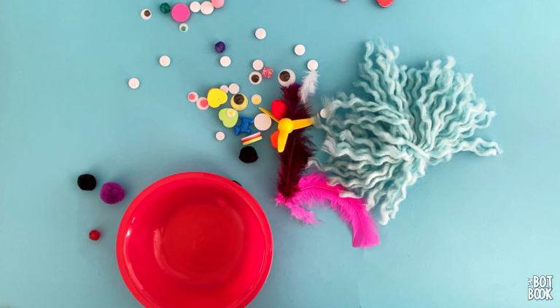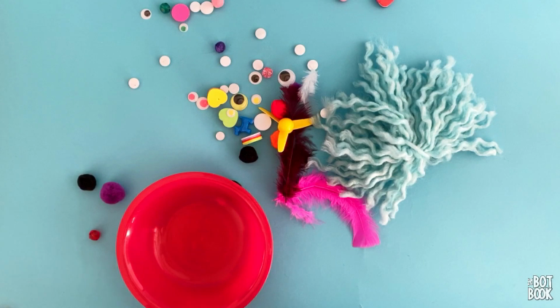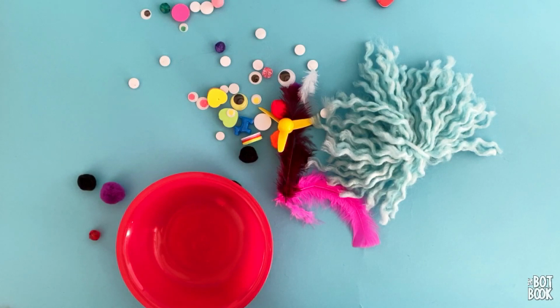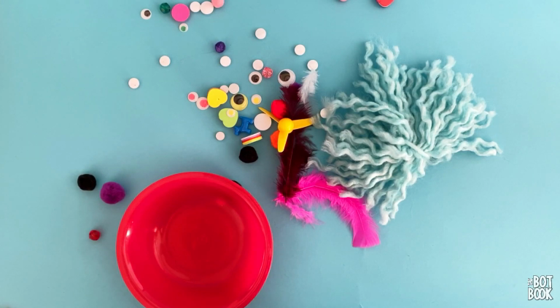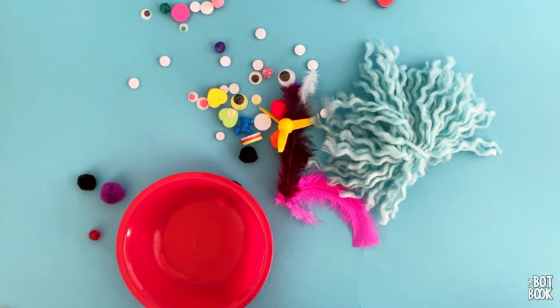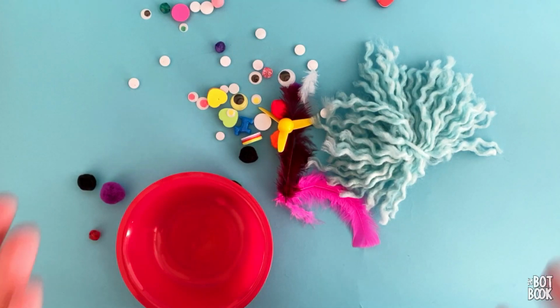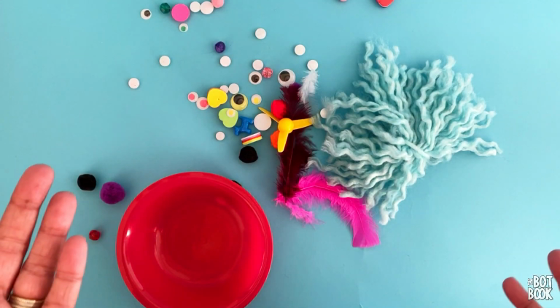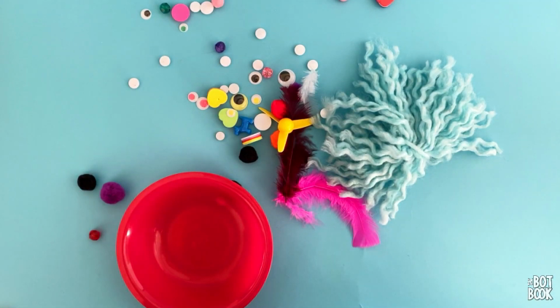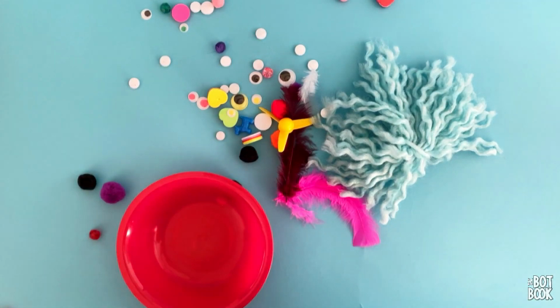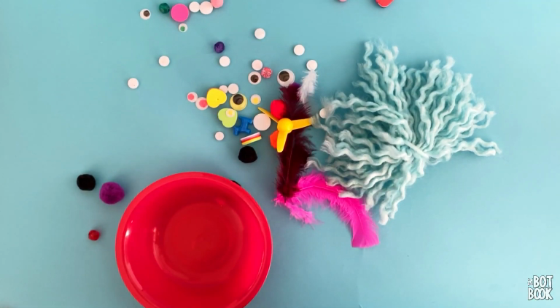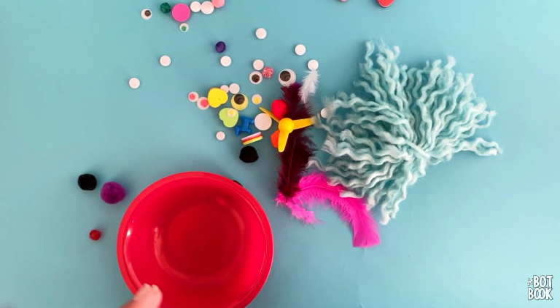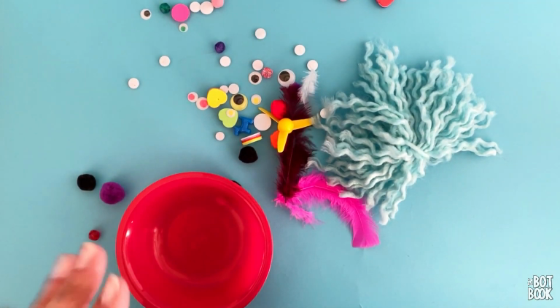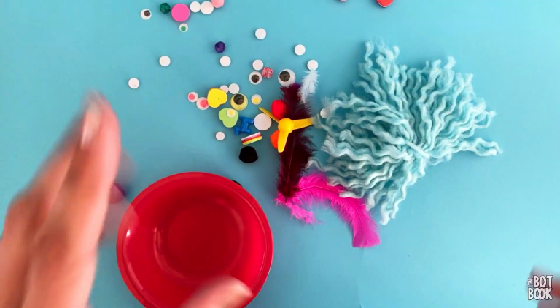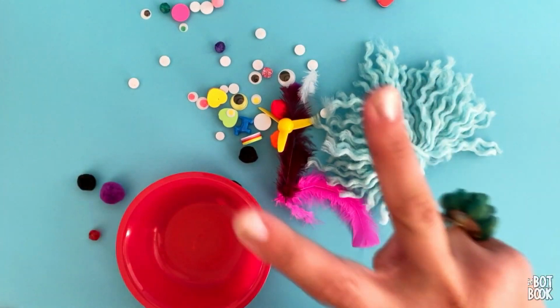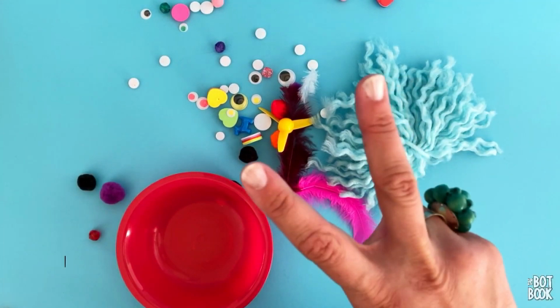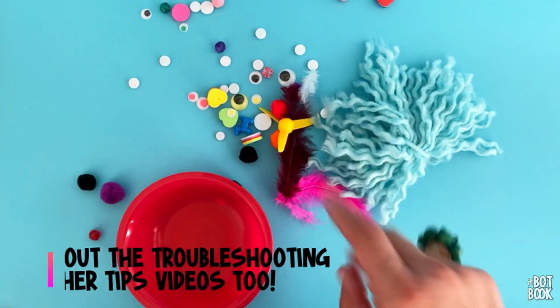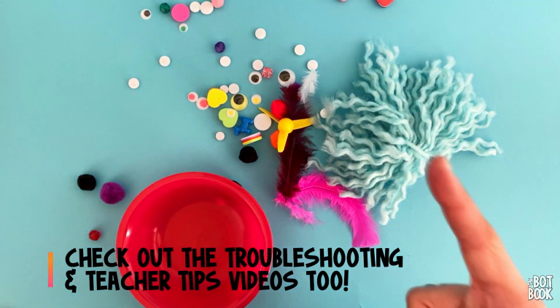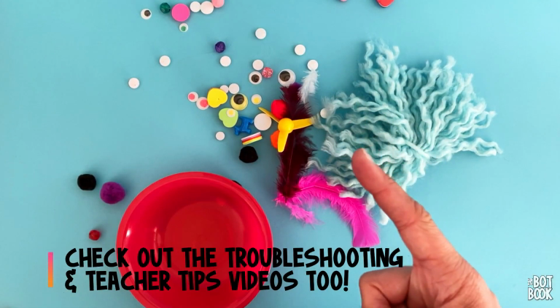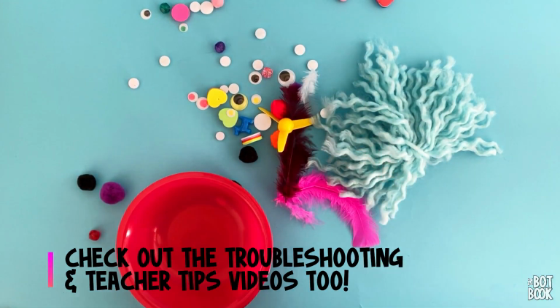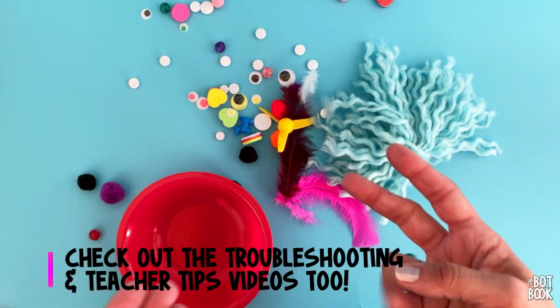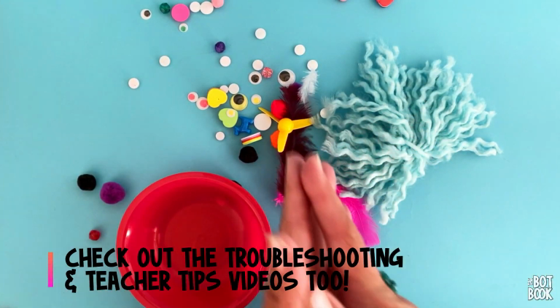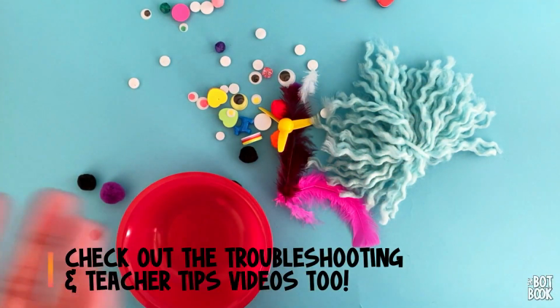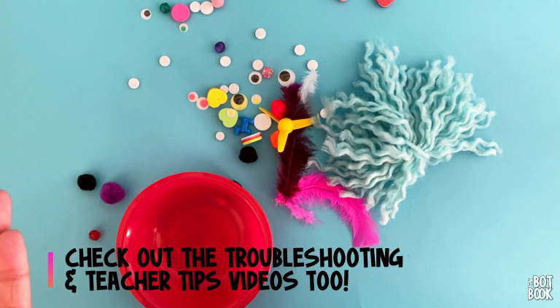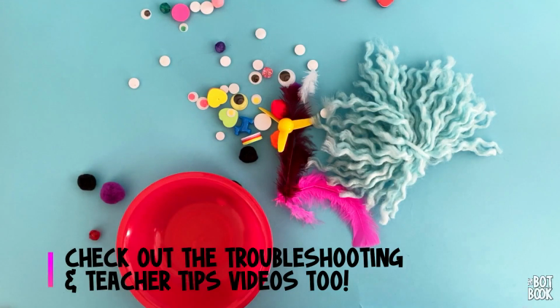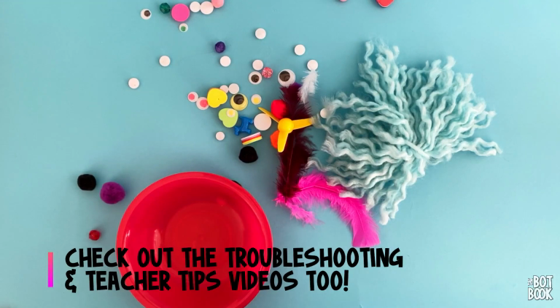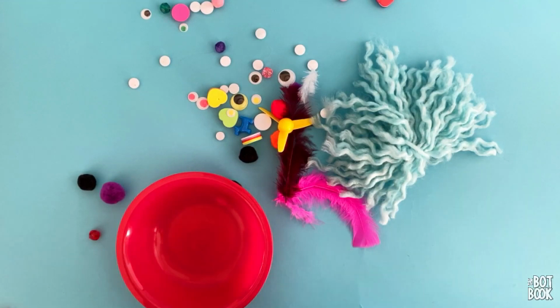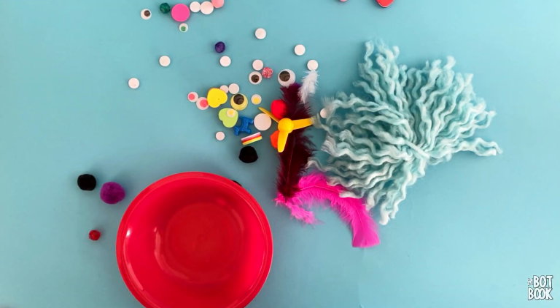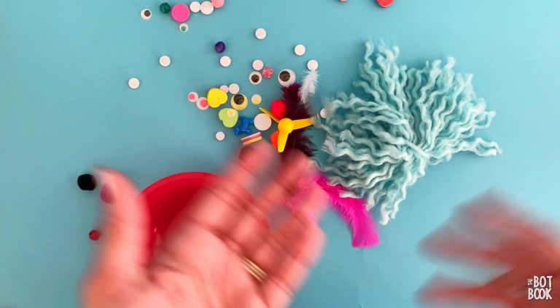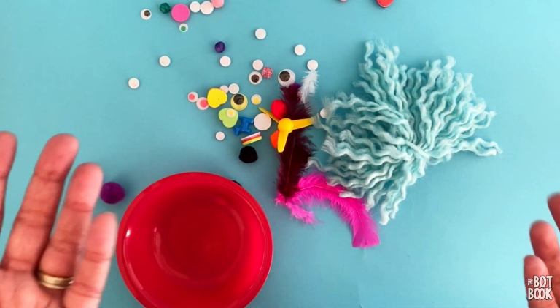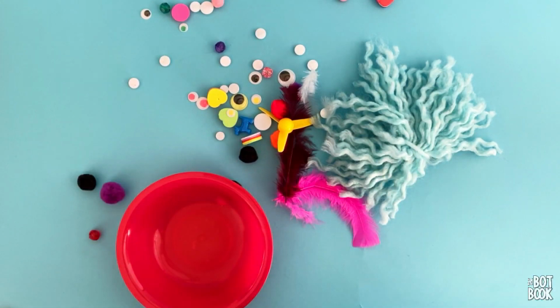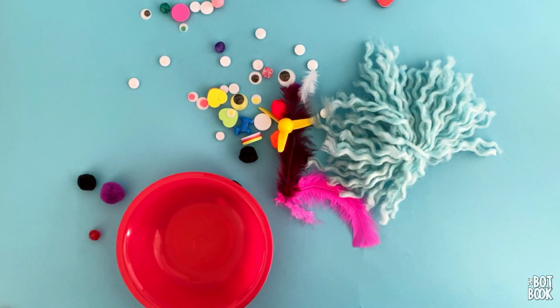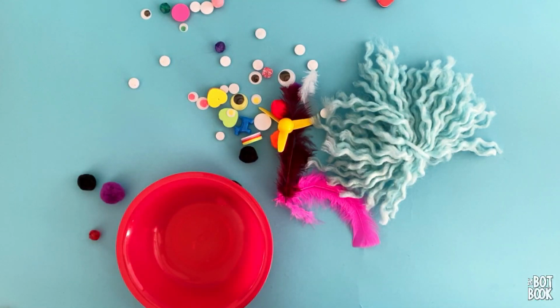We hope you're having fun making bots with us using the Bot Book. Stay tuned for two new videos: troubleshooting tips and teacher tips — those will be rolling out soon. Thanks so much for joining us and picking up a copy of the Bot Book. Bye!